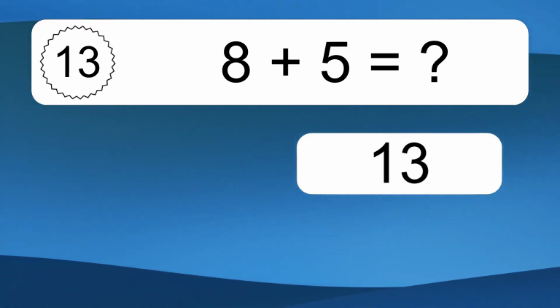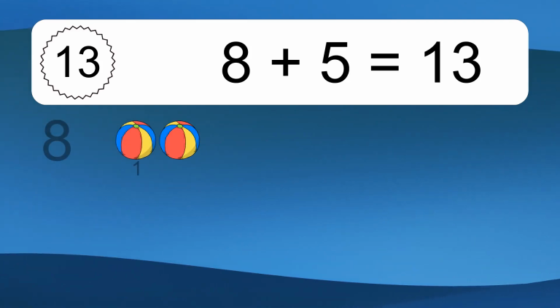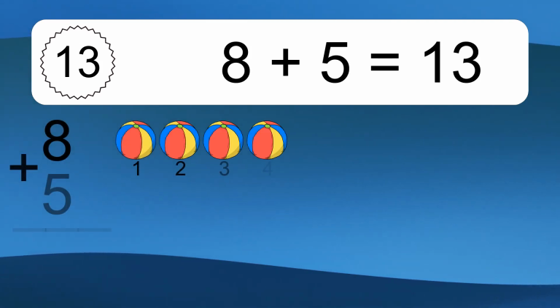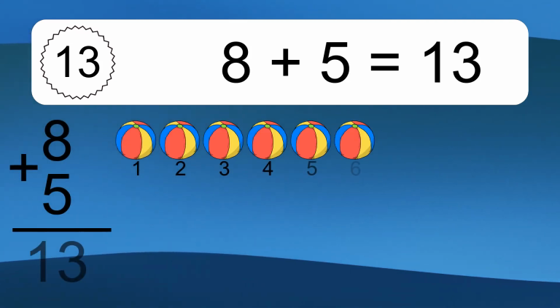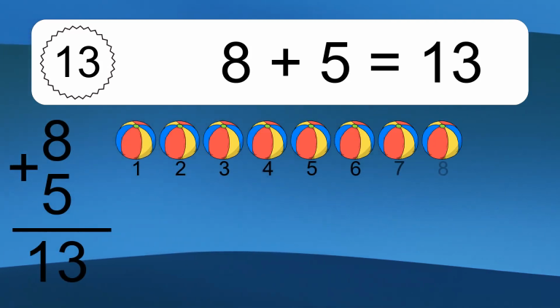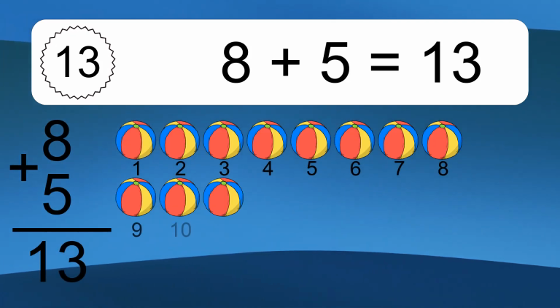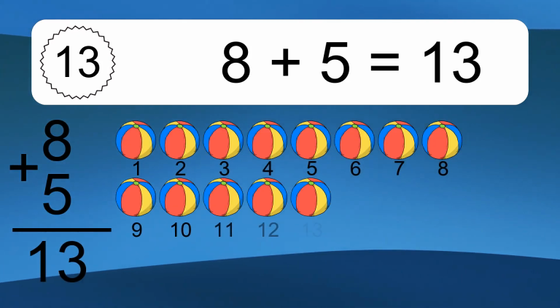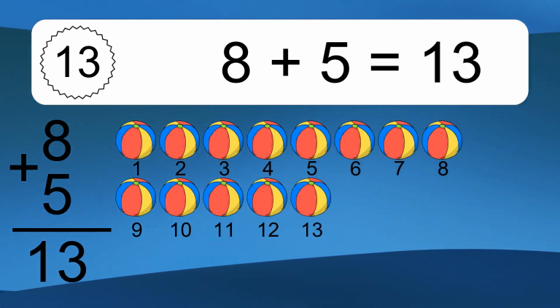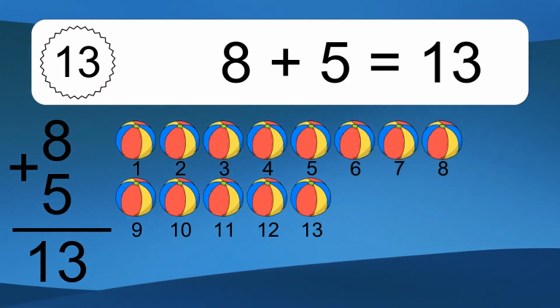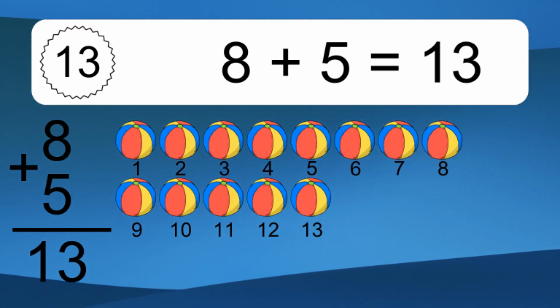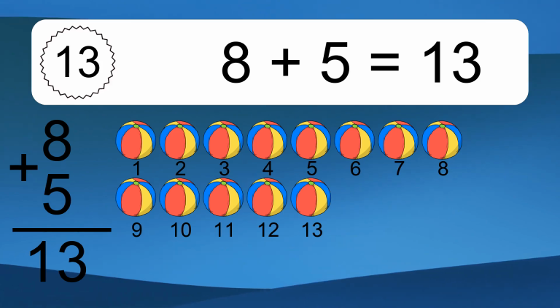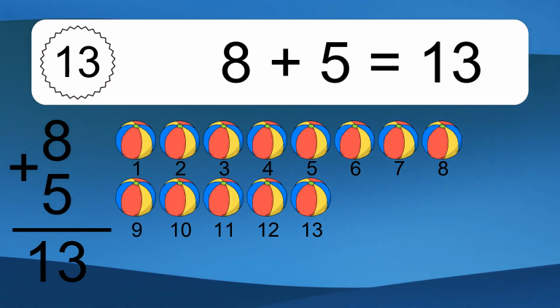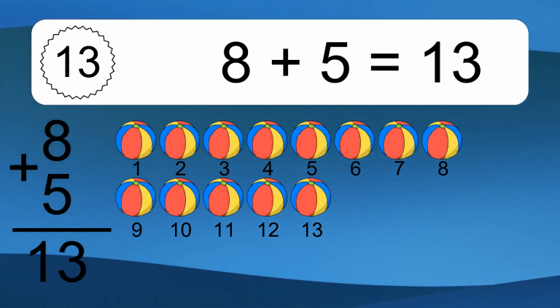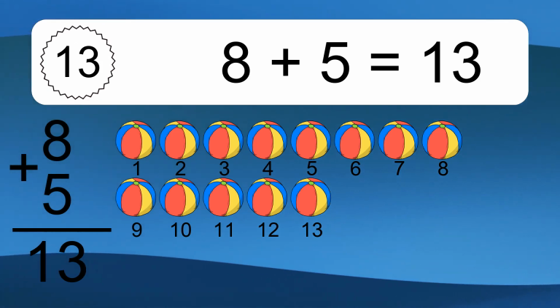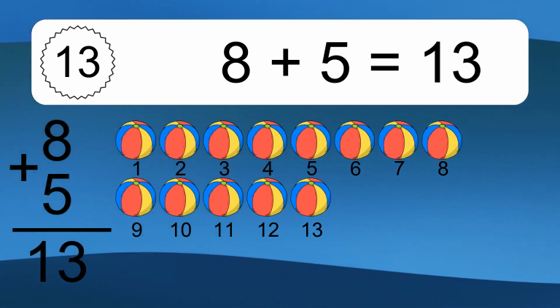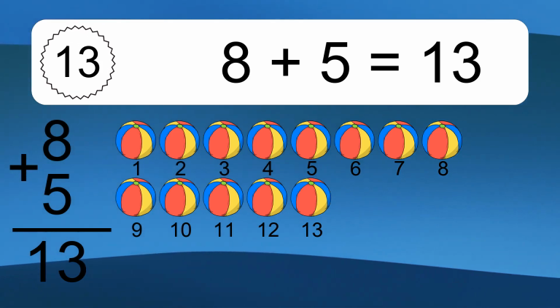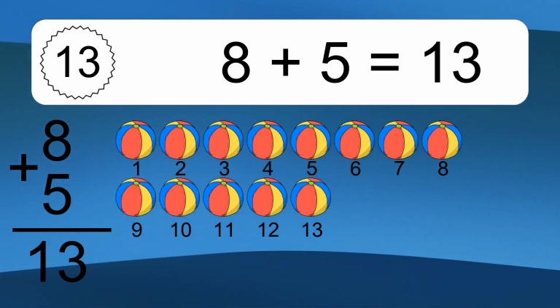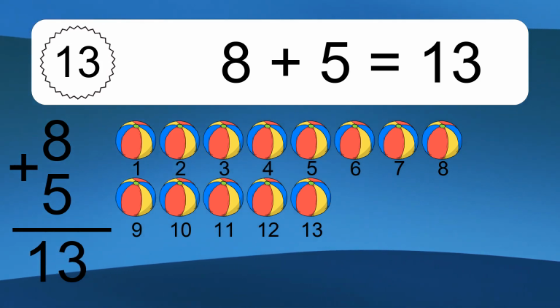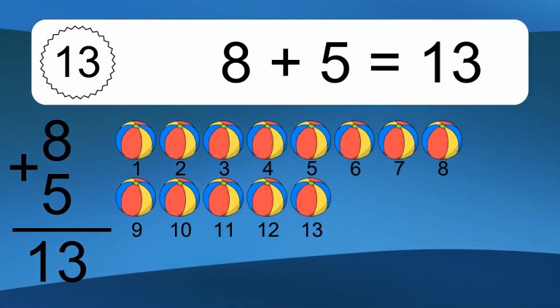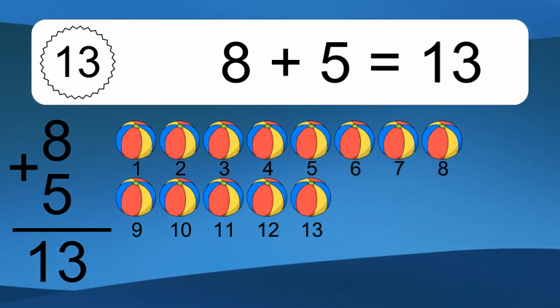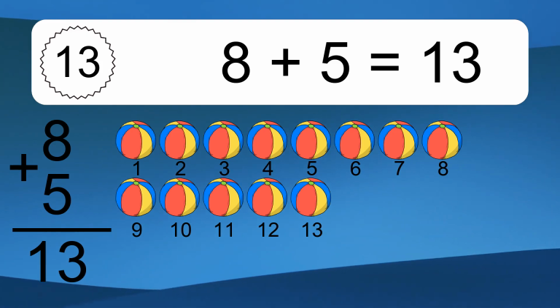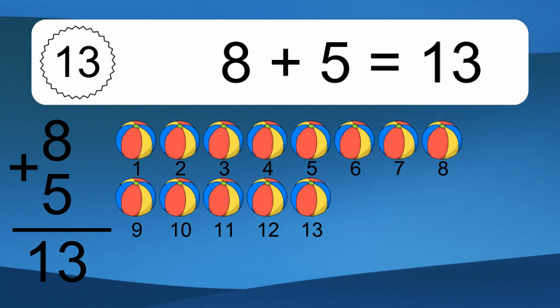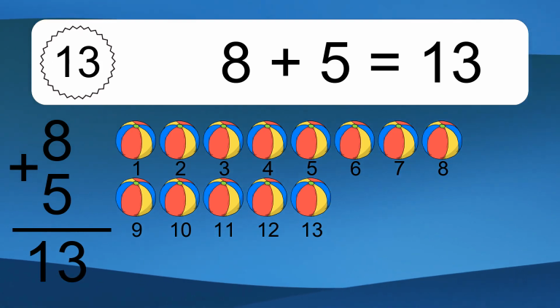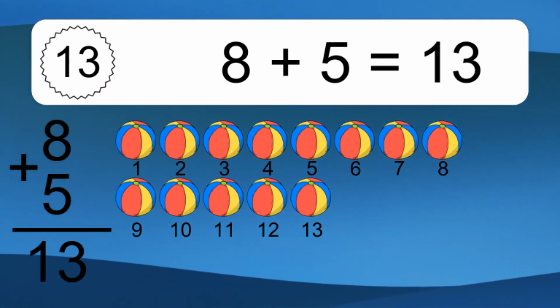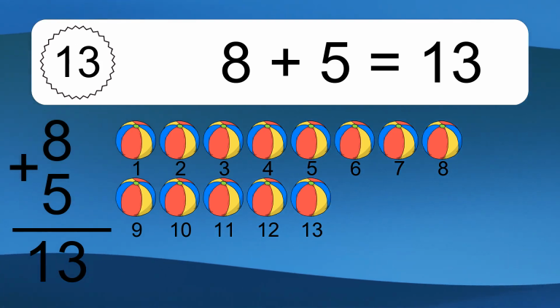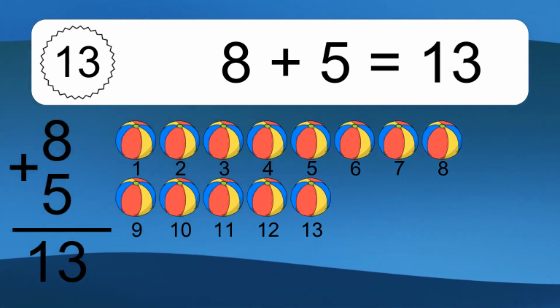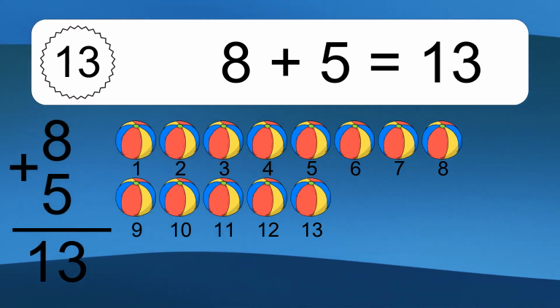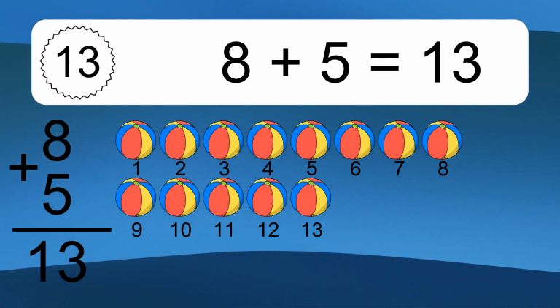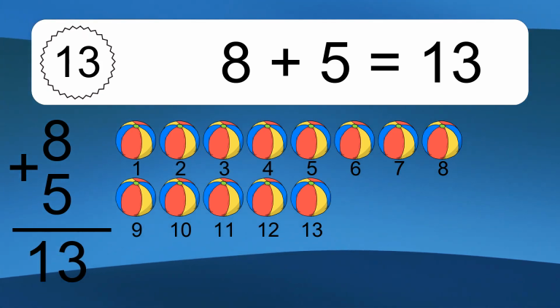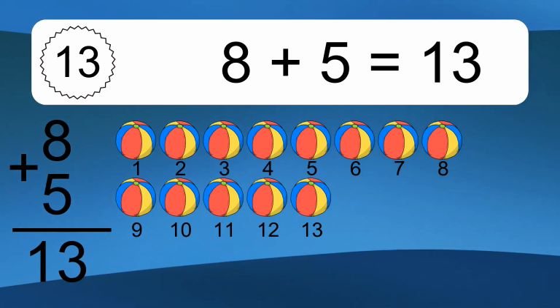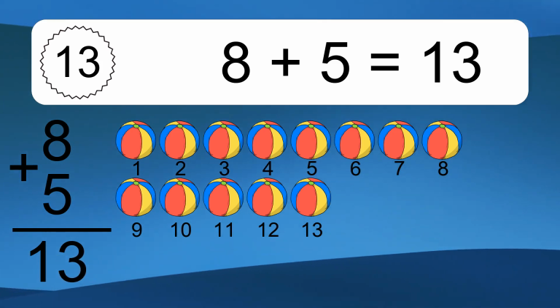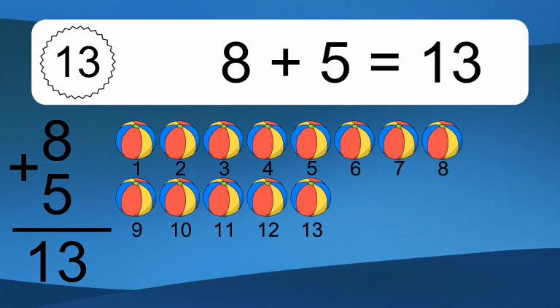8 plus 5 equals 13. Let's count it. 1, 2, 3, 4, 5, 6, 7, 8, 9, 10, 11, 12, 13.